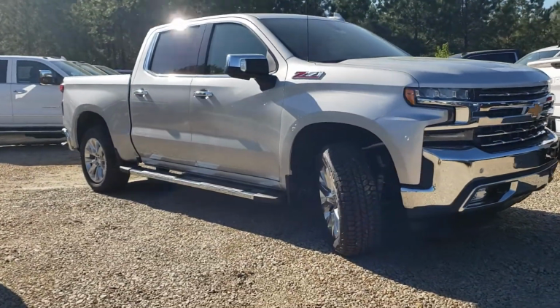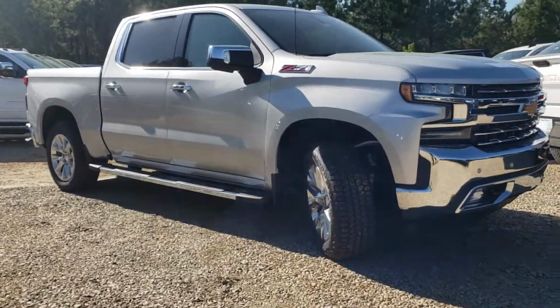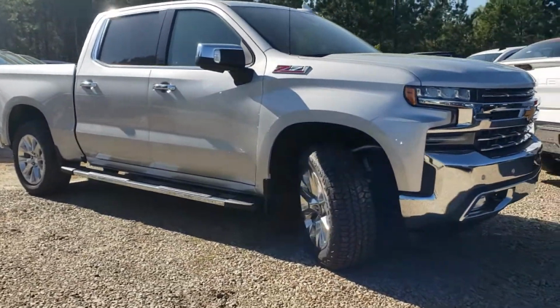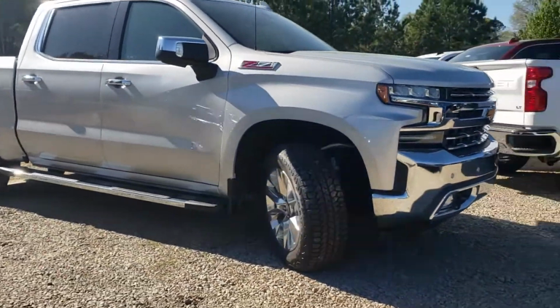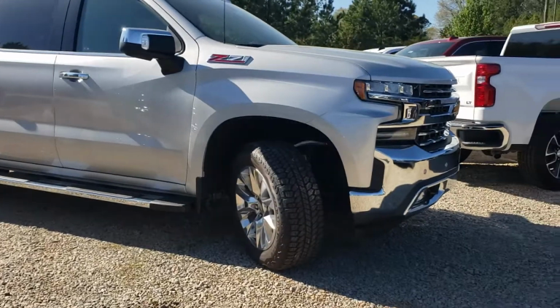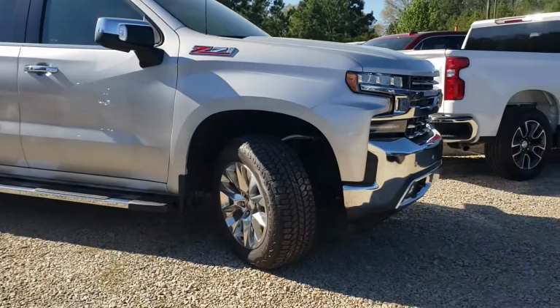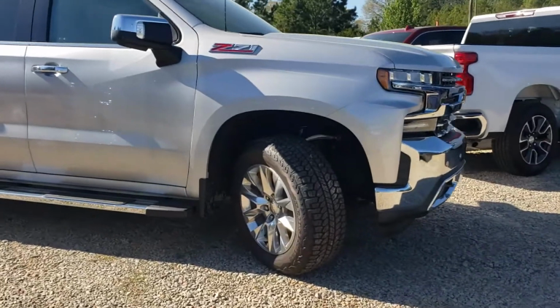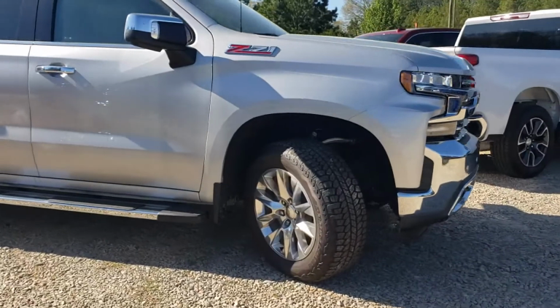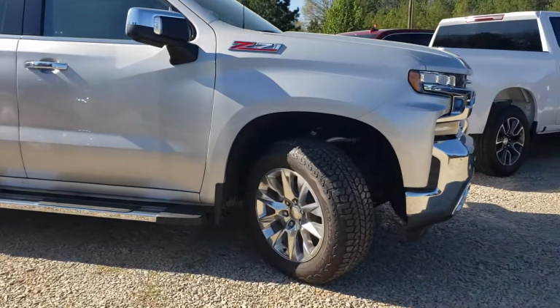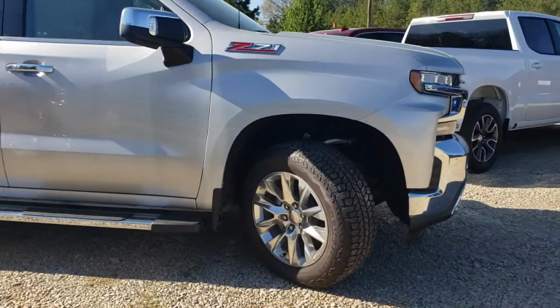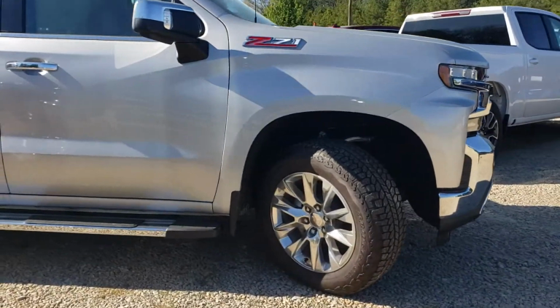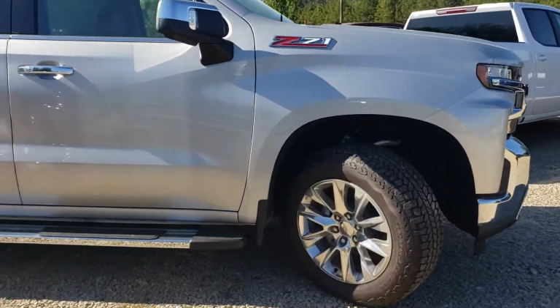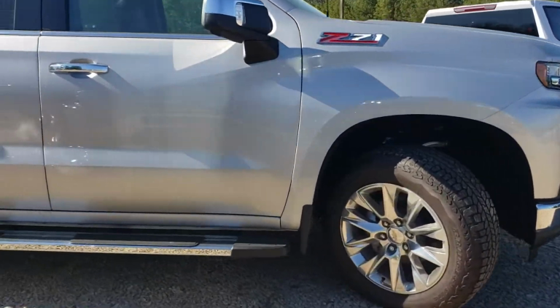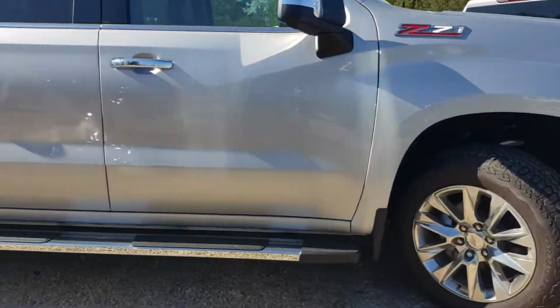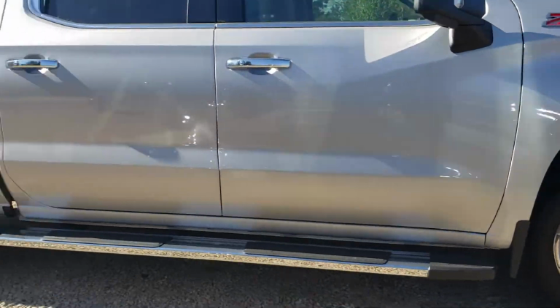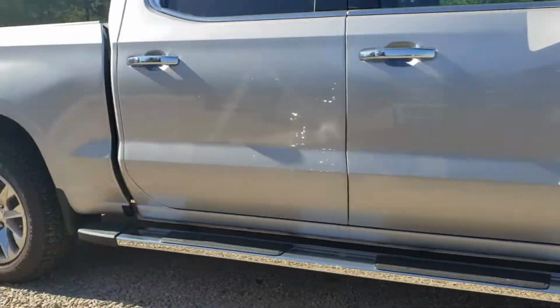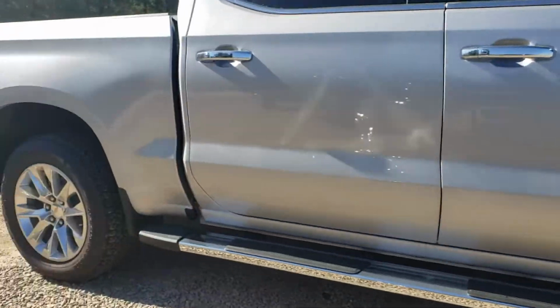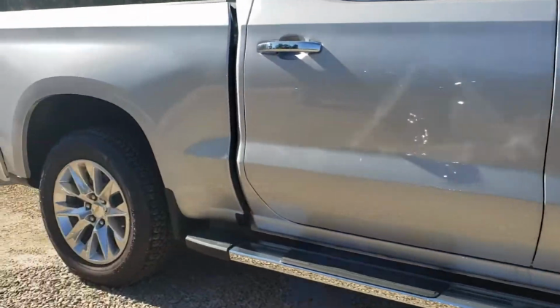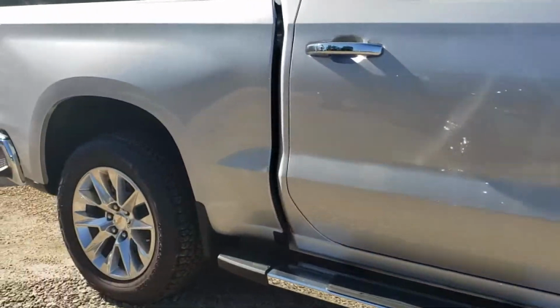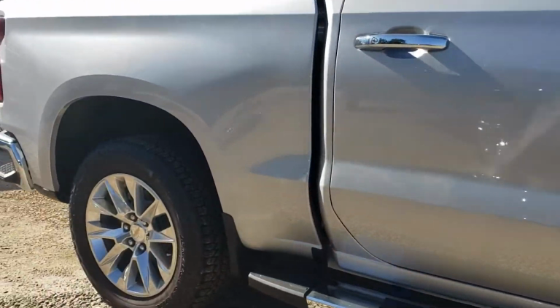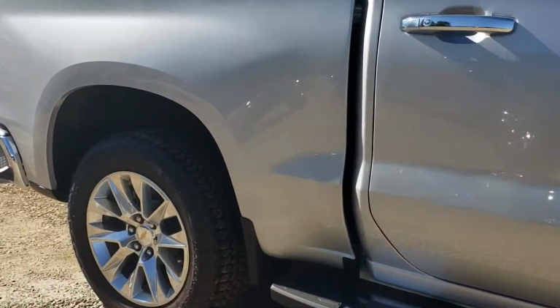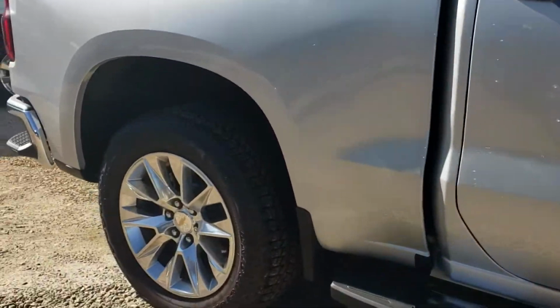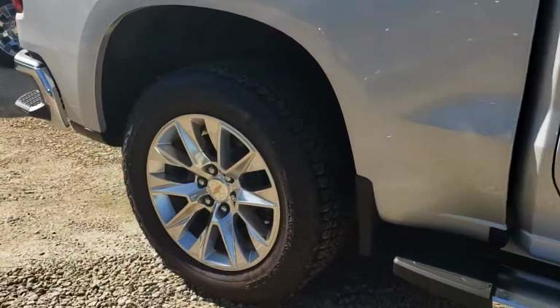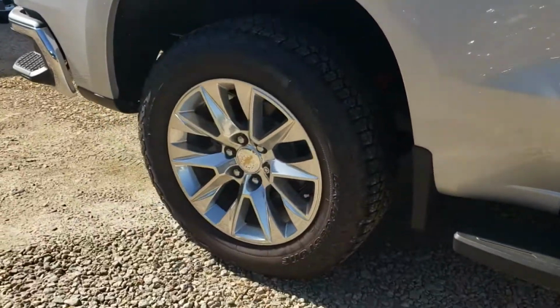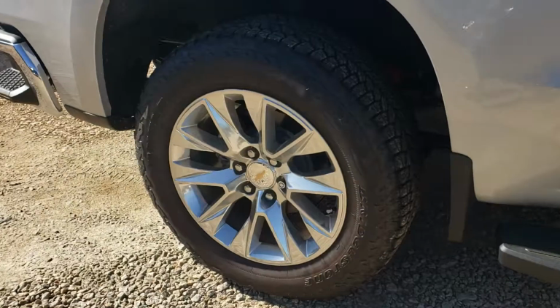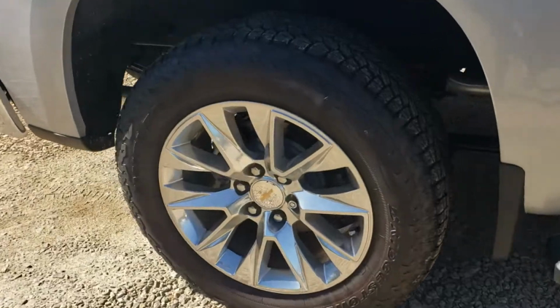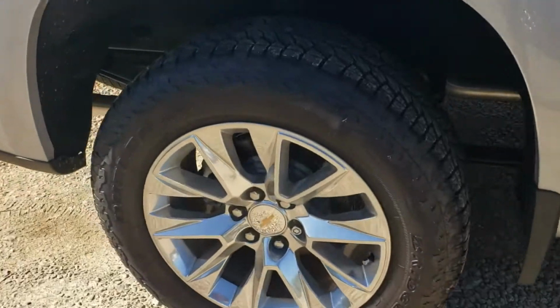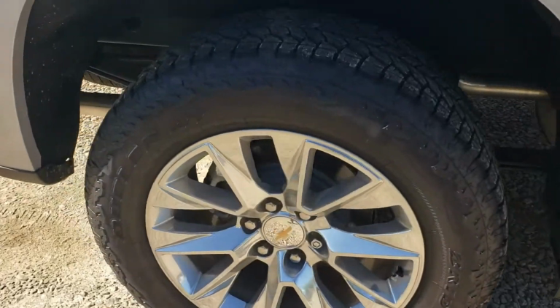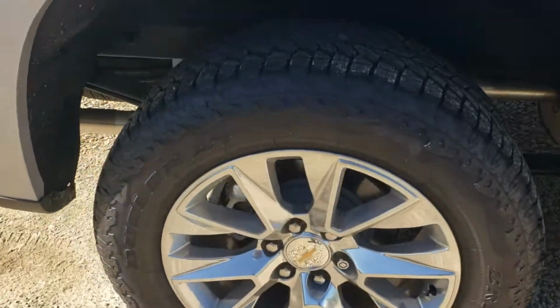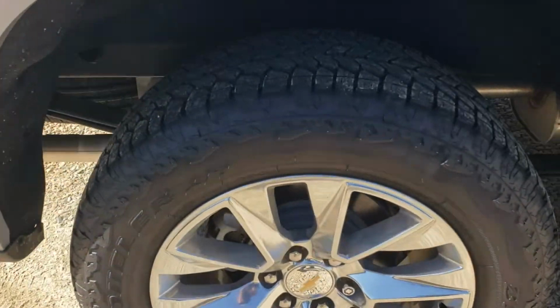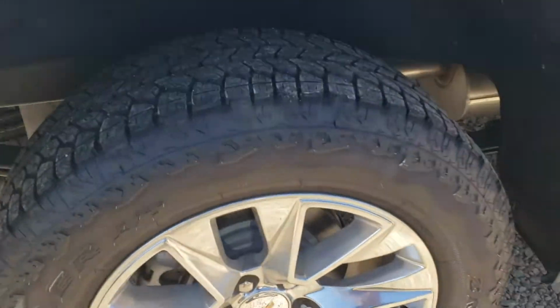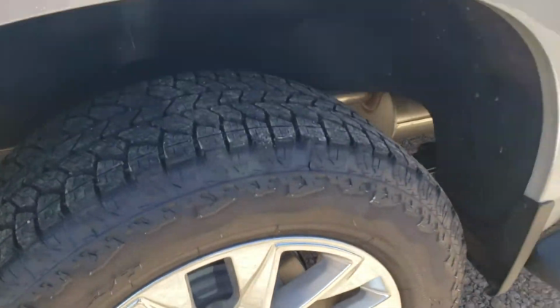It's got the Bridgestone Duelers all-terrain tires. It's a new tire that just came out. Looks really good. Nice aggressive tread on it.